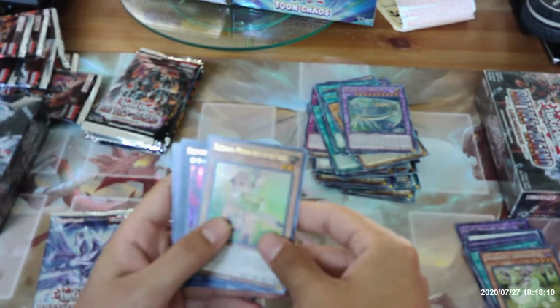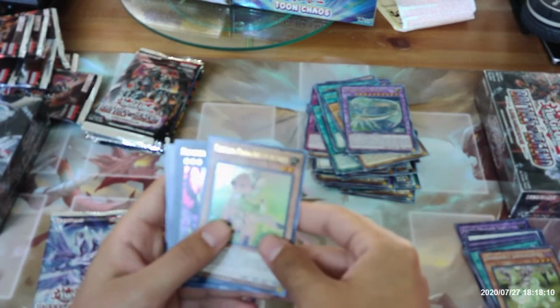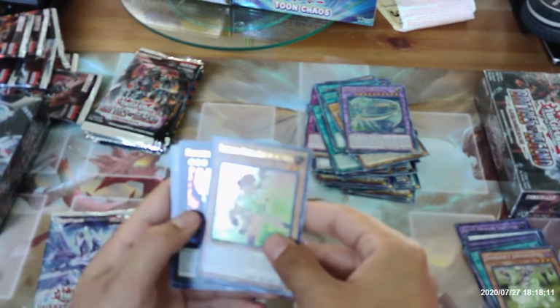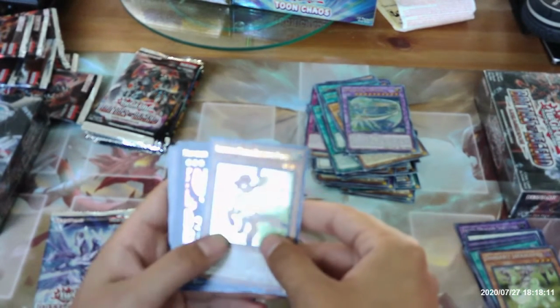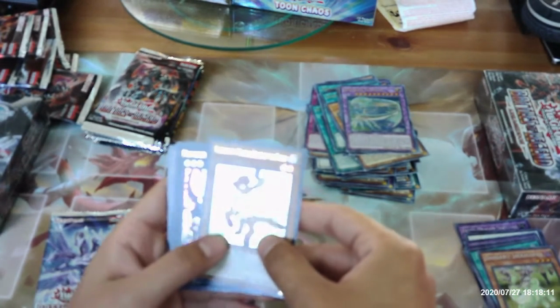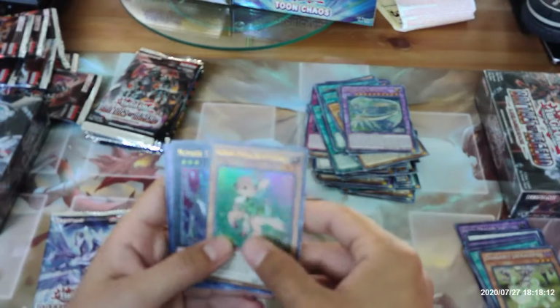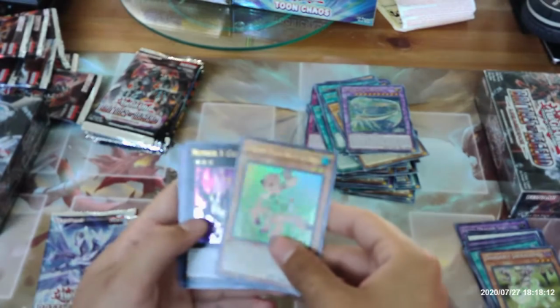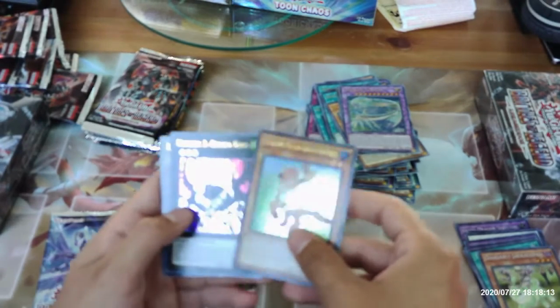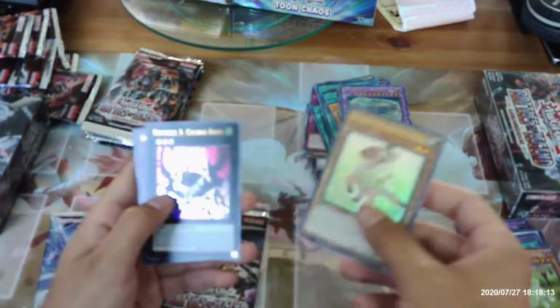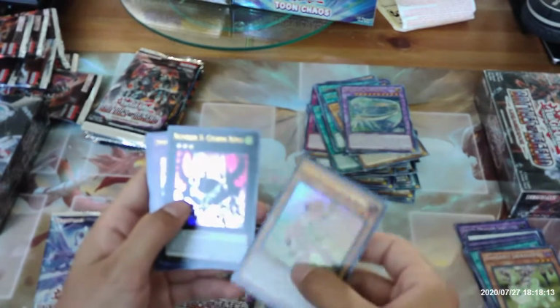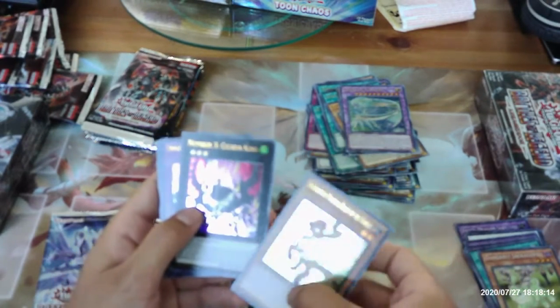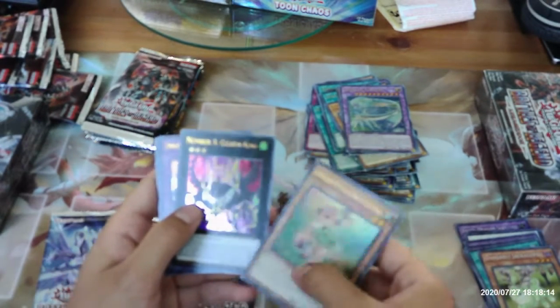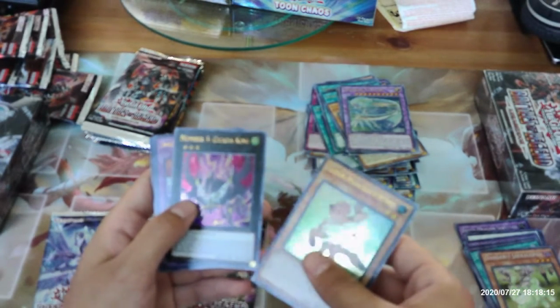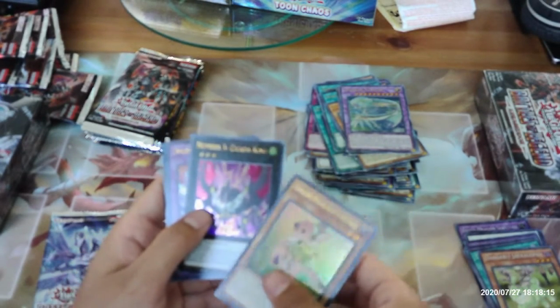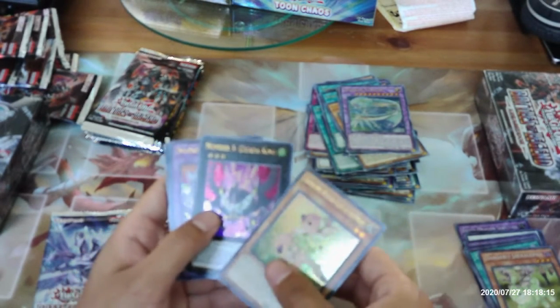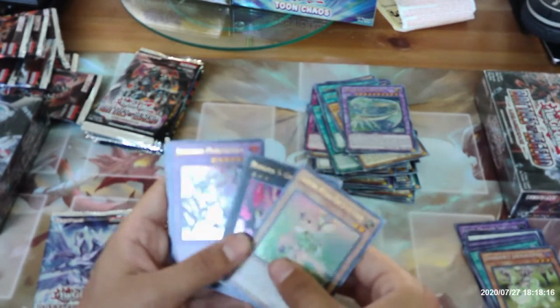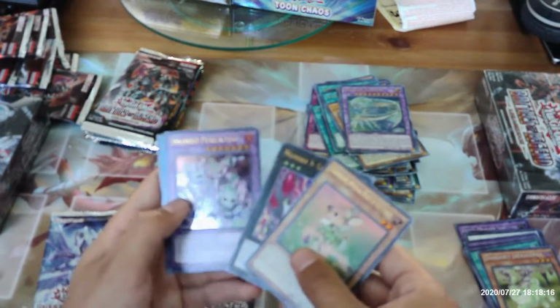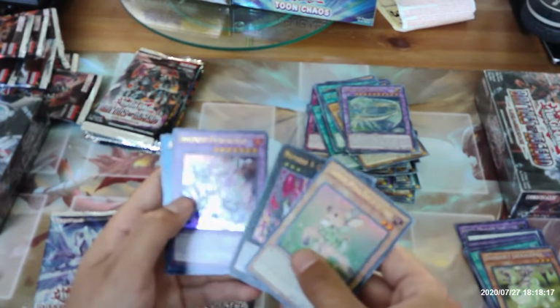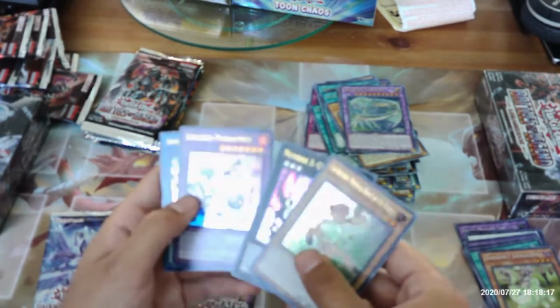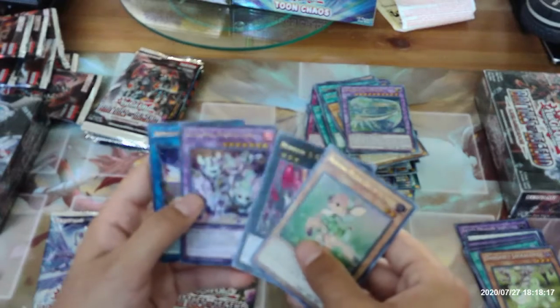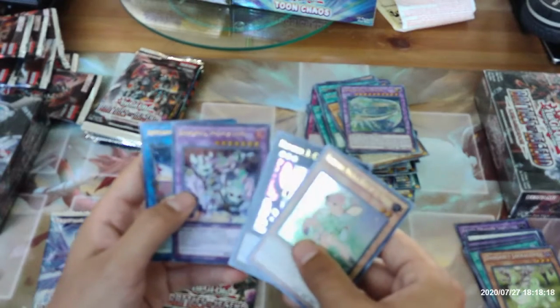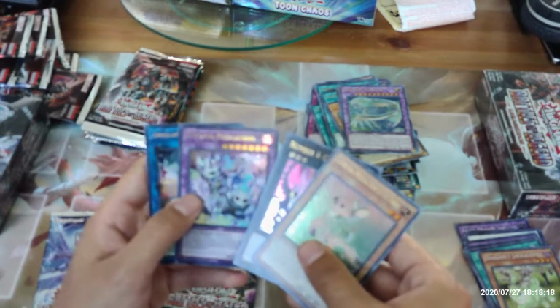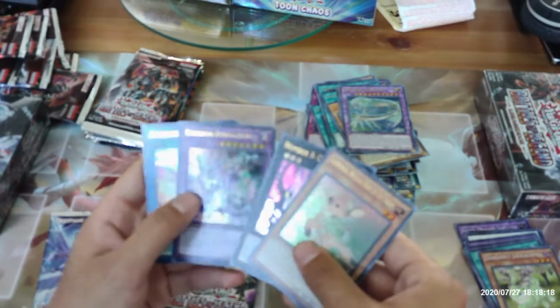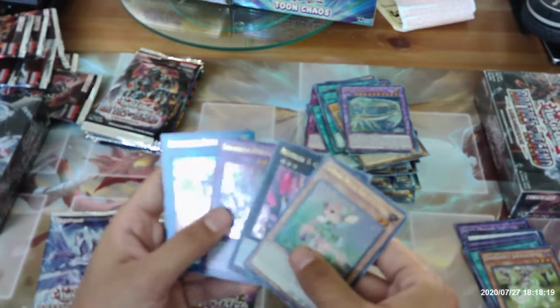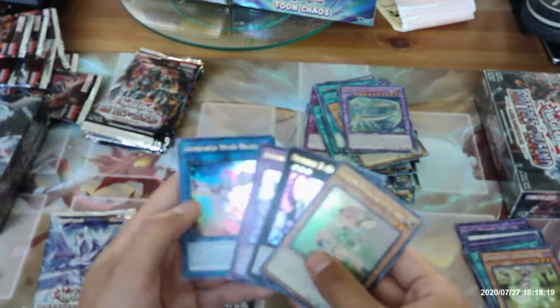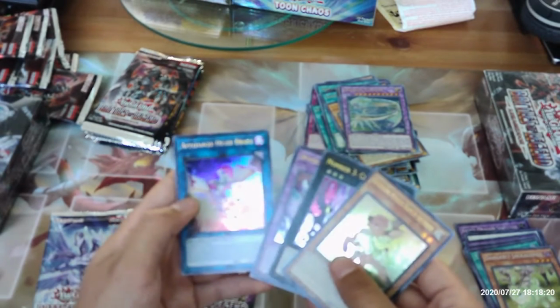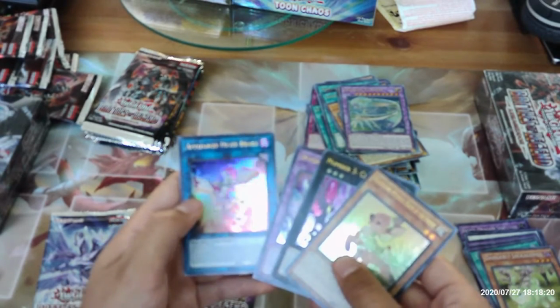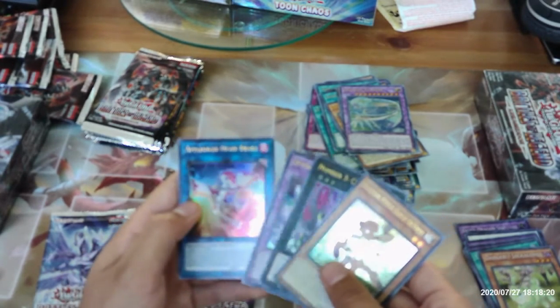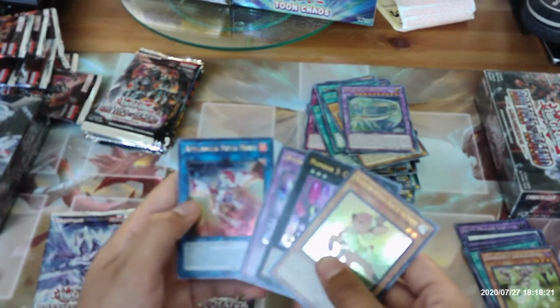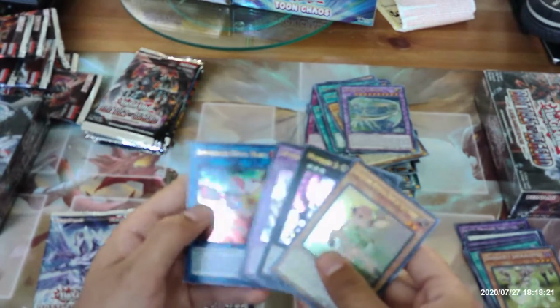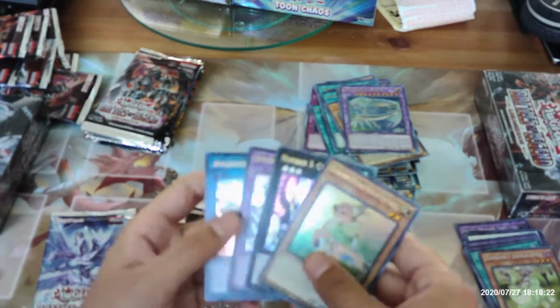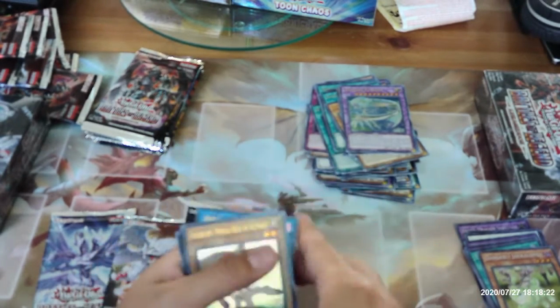Another Valorfawn, Number Three Cicada King, Invoked Purgatrio, and another Appliancer Dryer Drake.